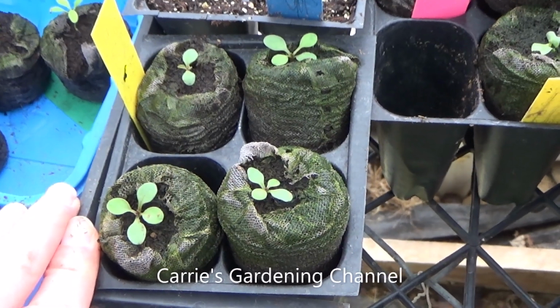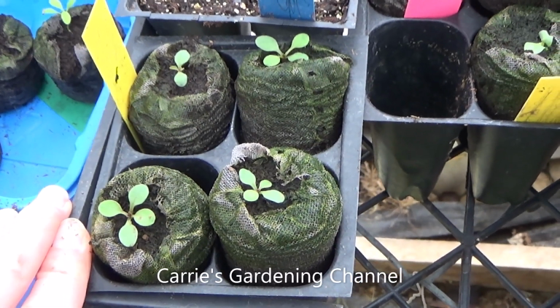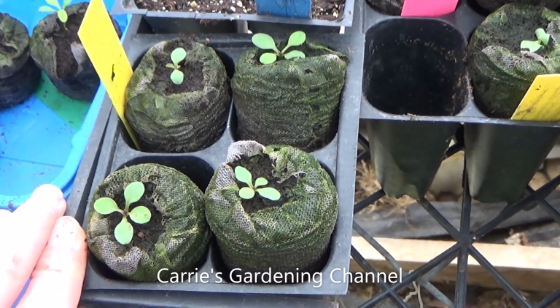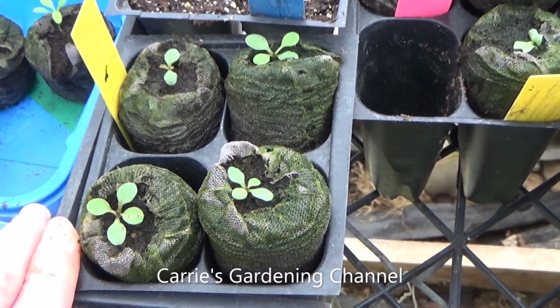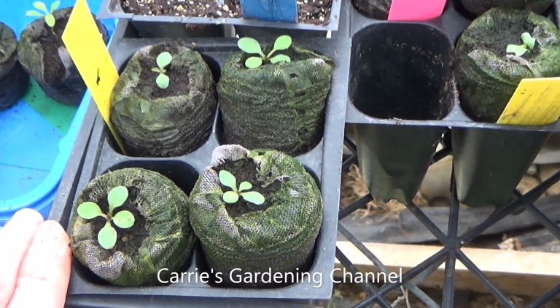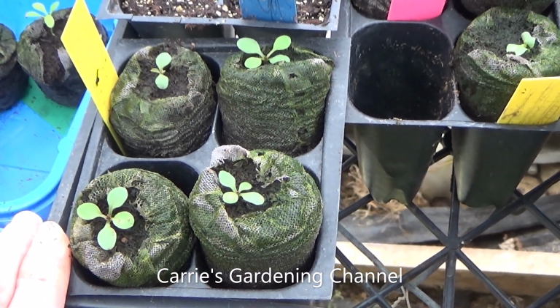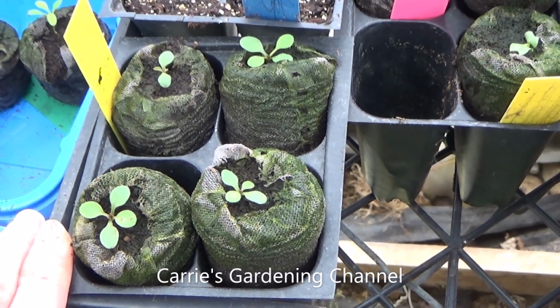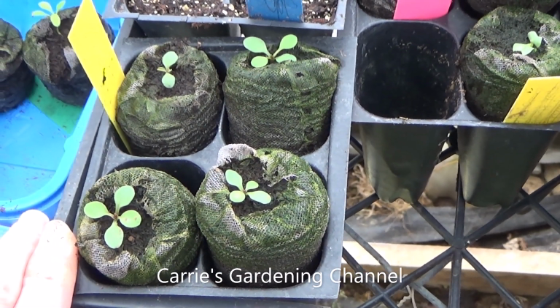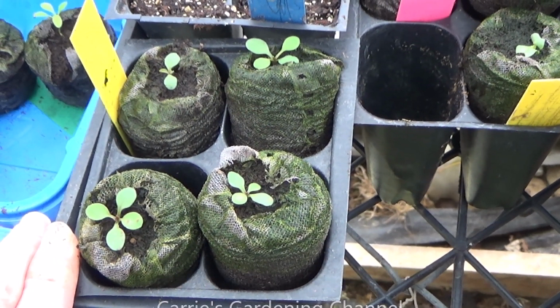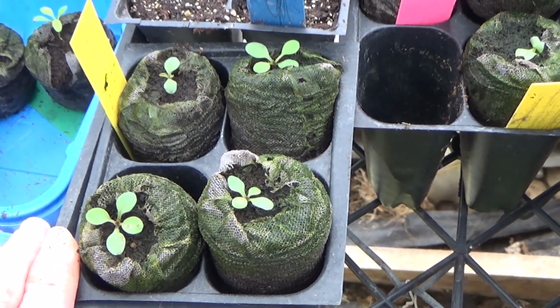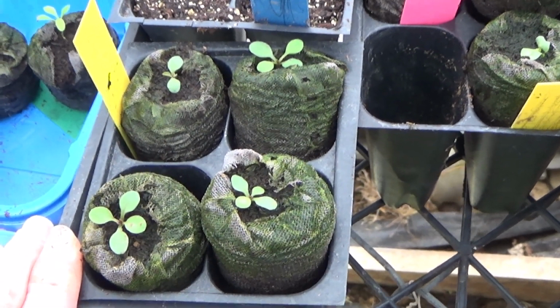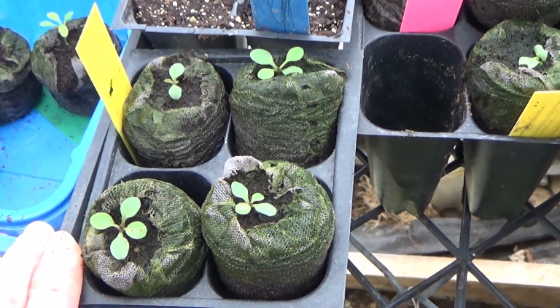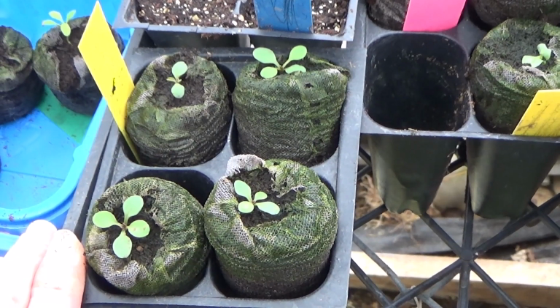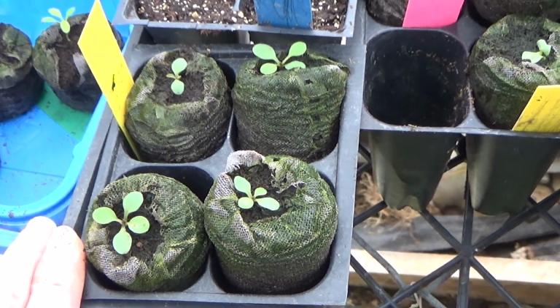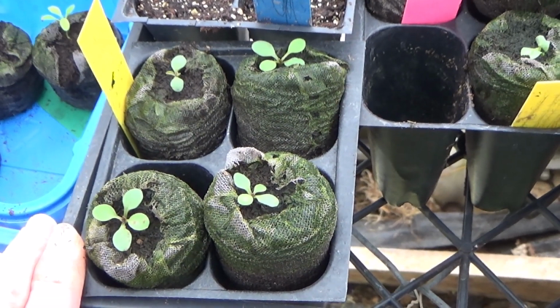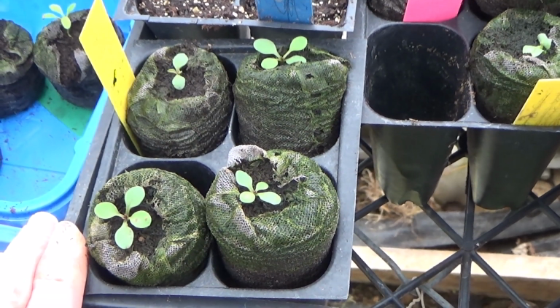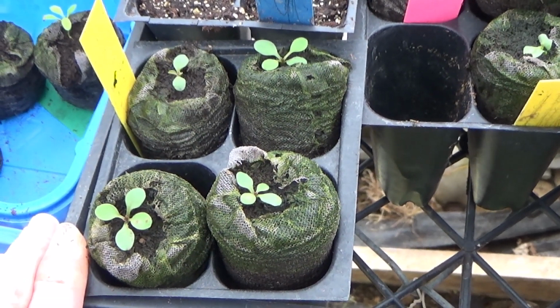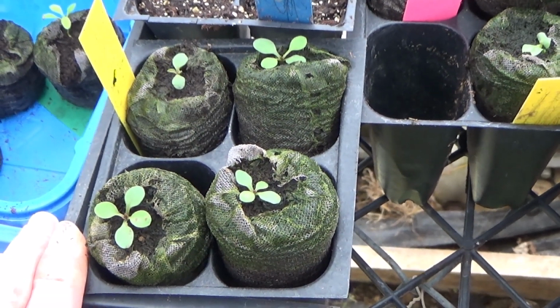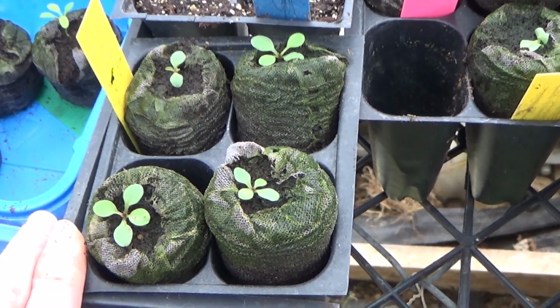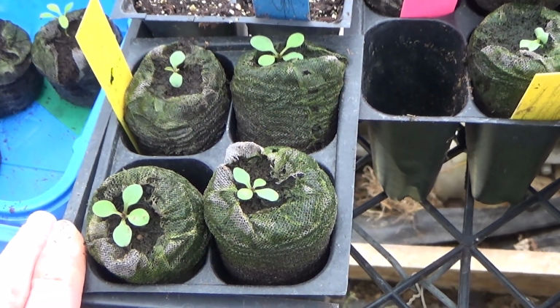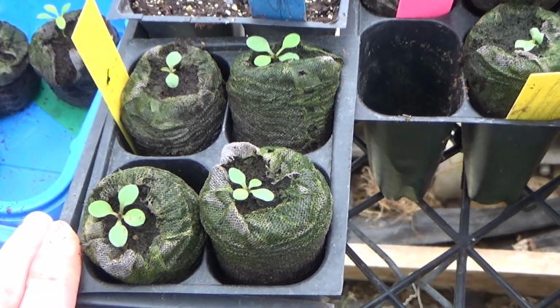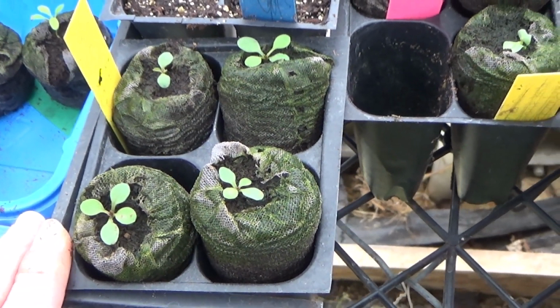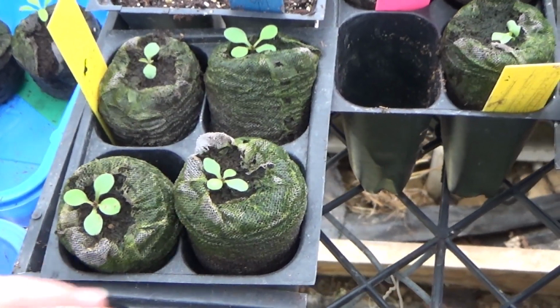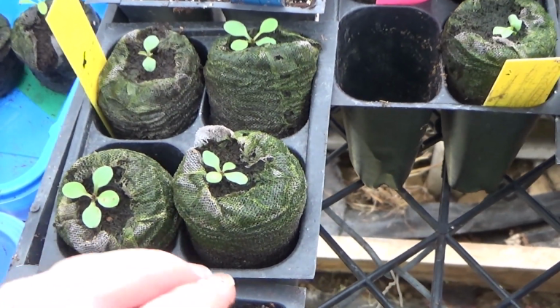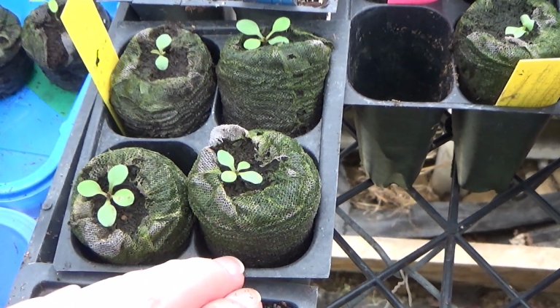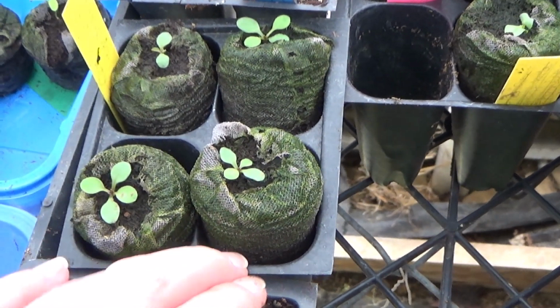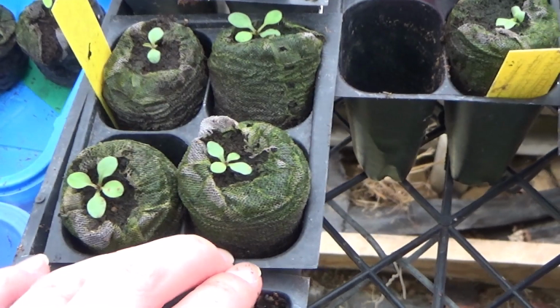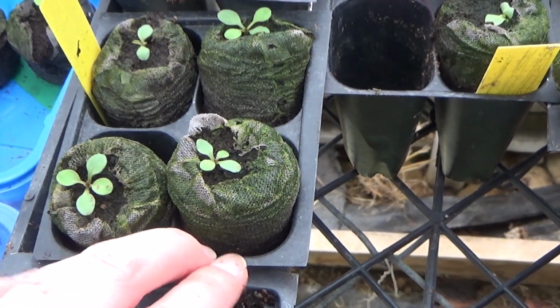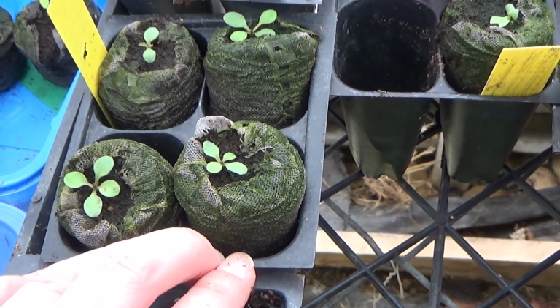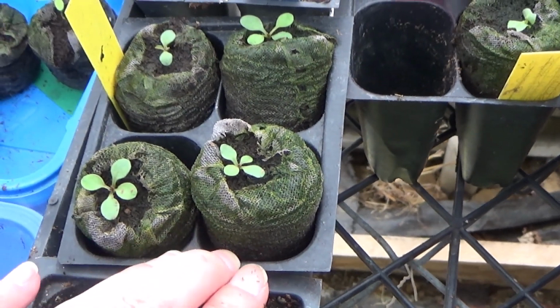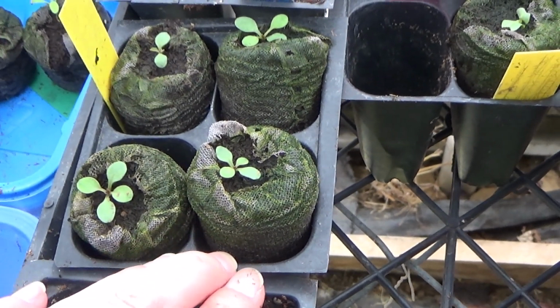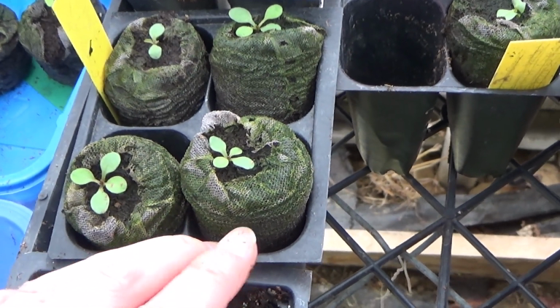Hello, and welcome back to another edition of Carrie's Gardening Channel. Today is January the 16th, 2021, and I'm going to be transplanting some corpia sunfire seedlings today.